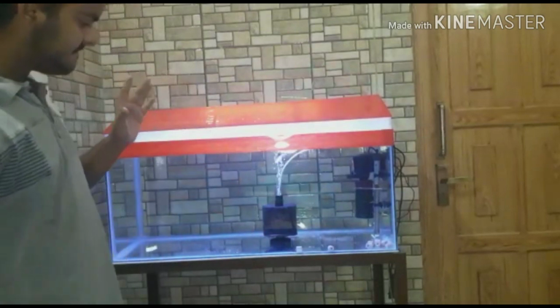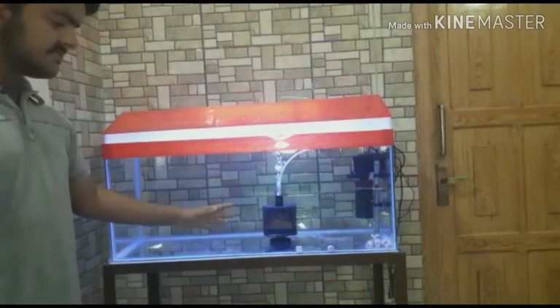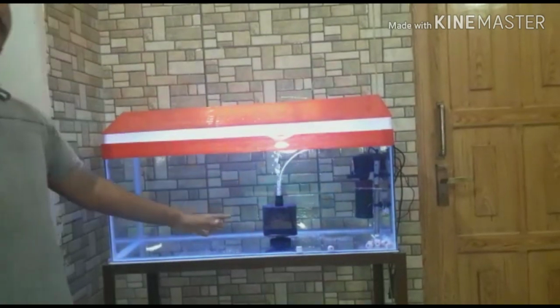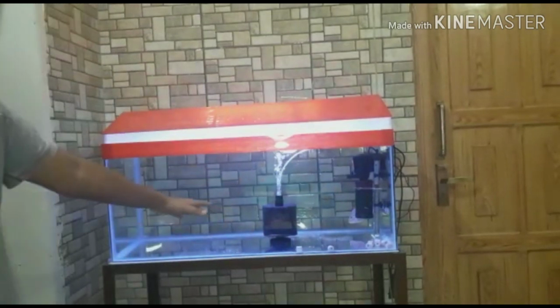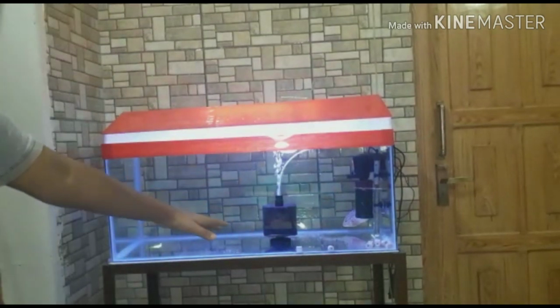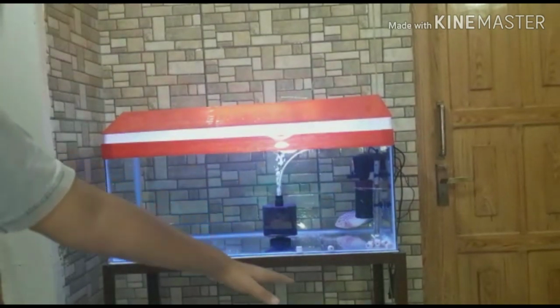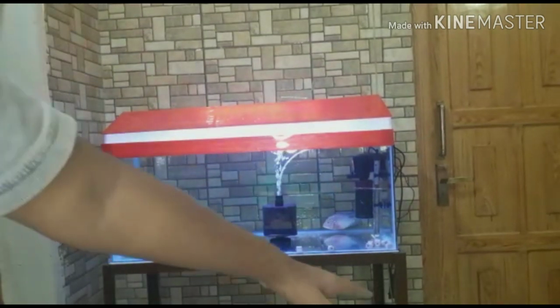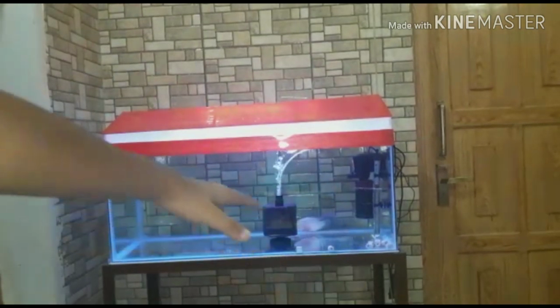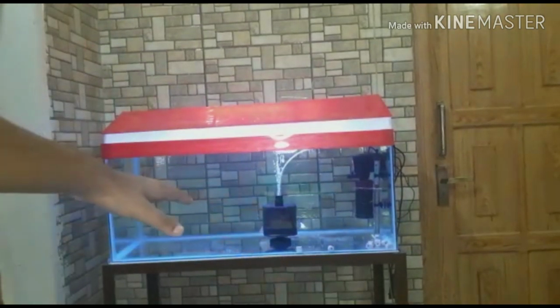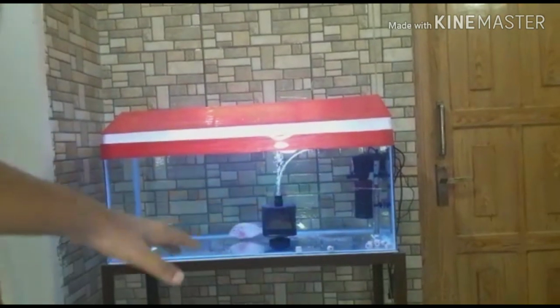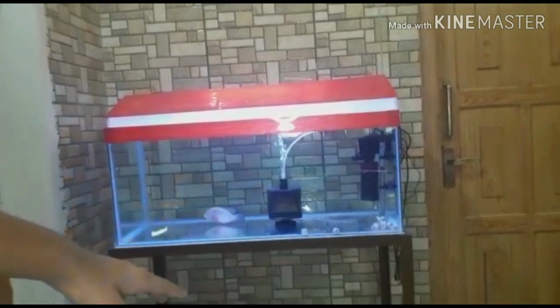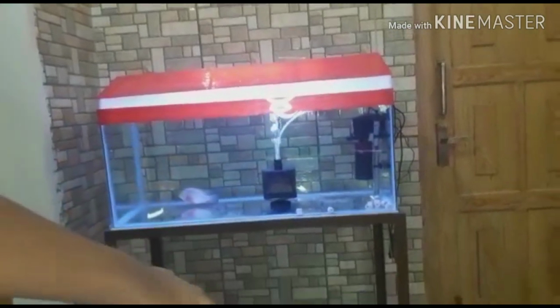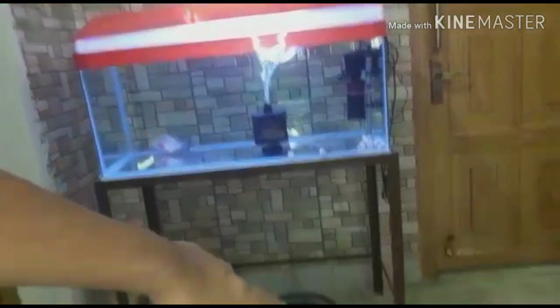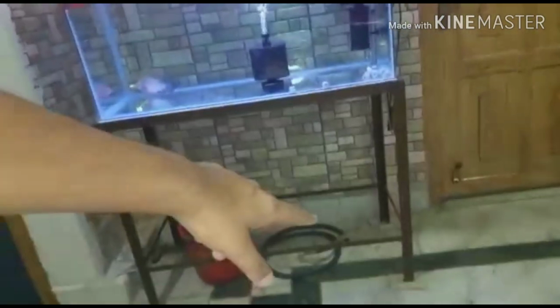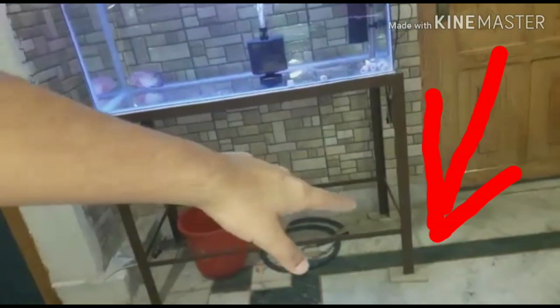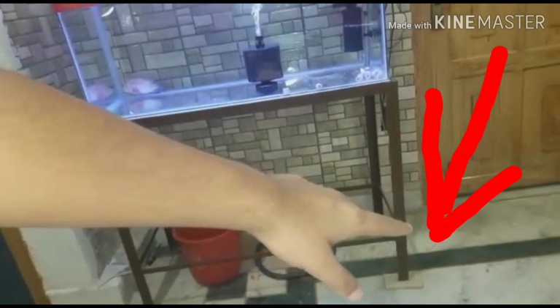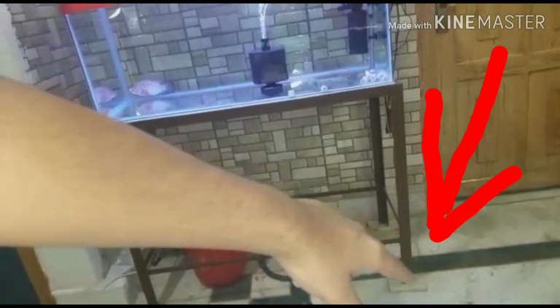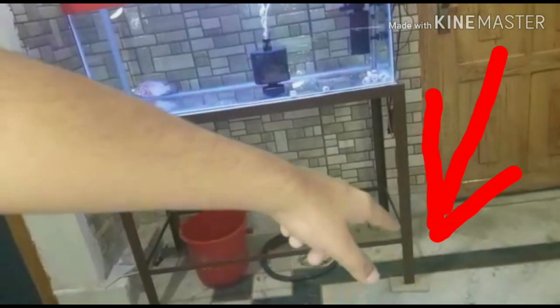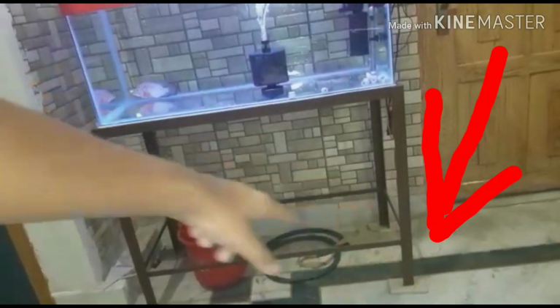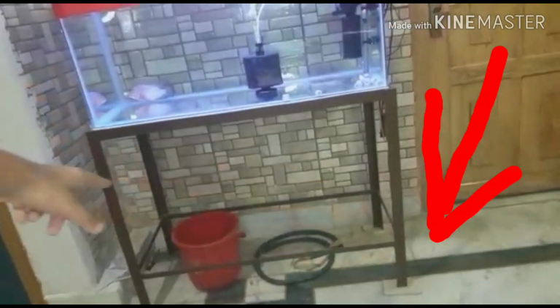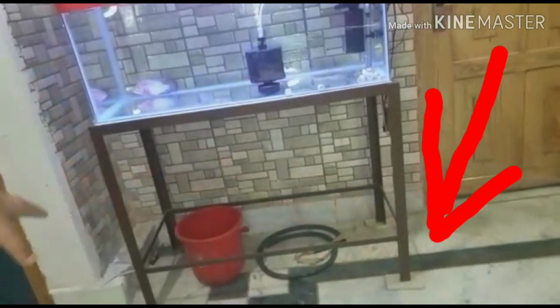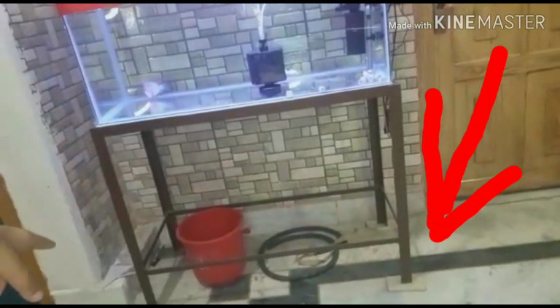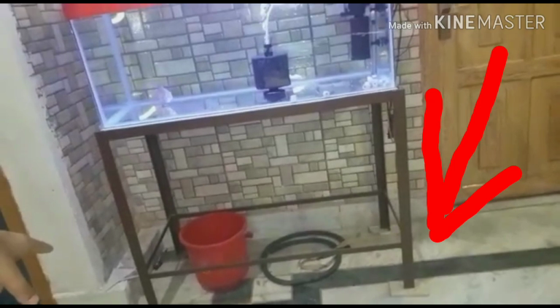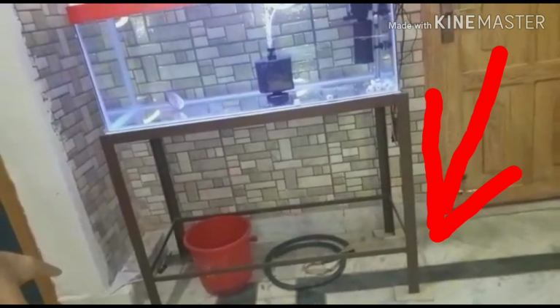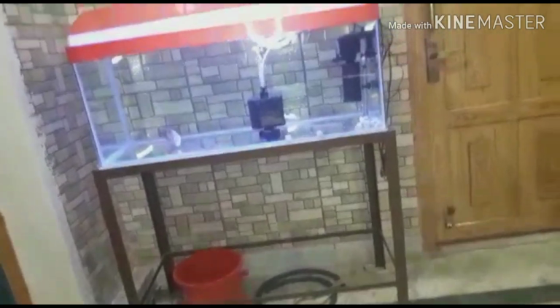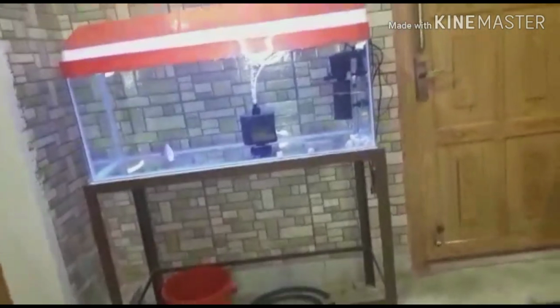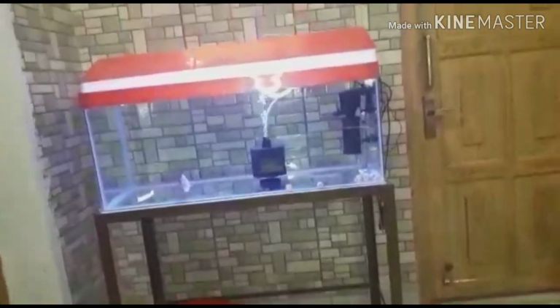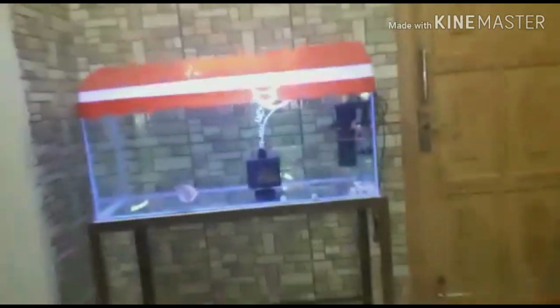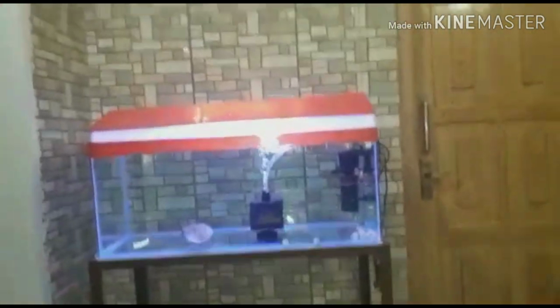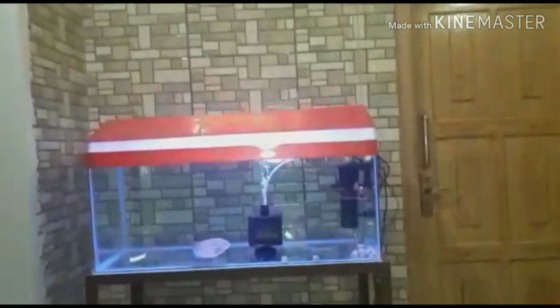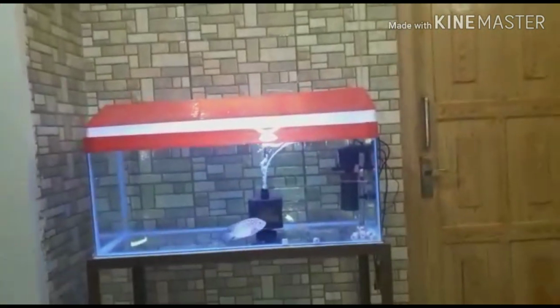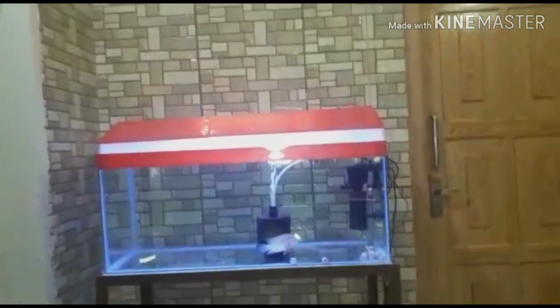I will show how to level it. Look here on the bottom — I have placed some marble plates. With this, we have leveled it.